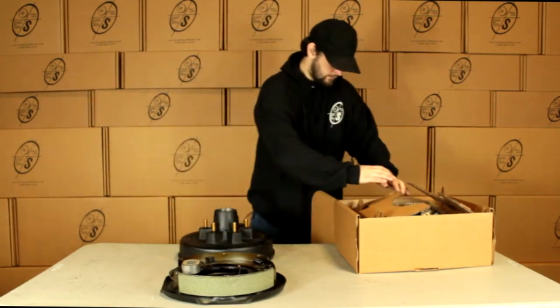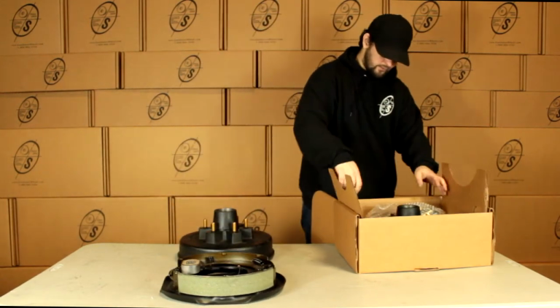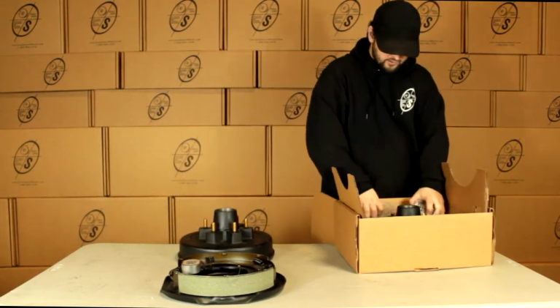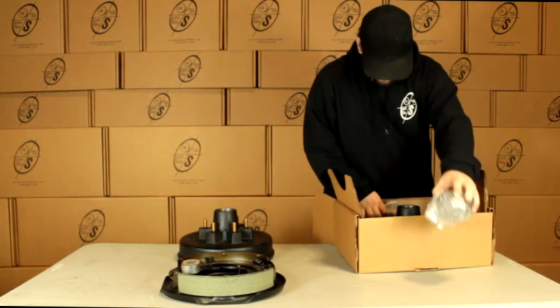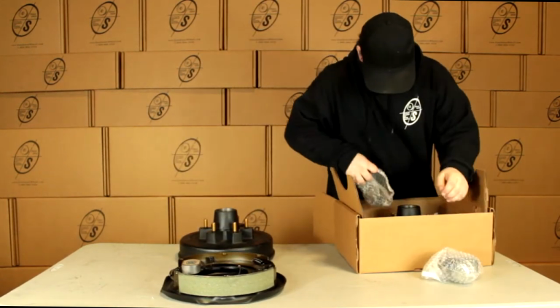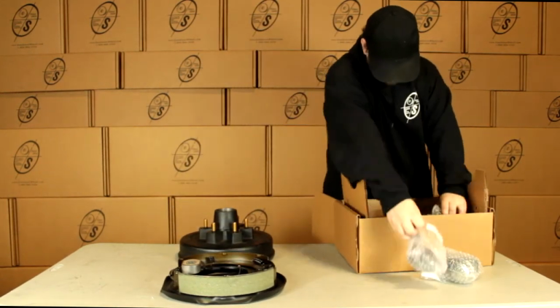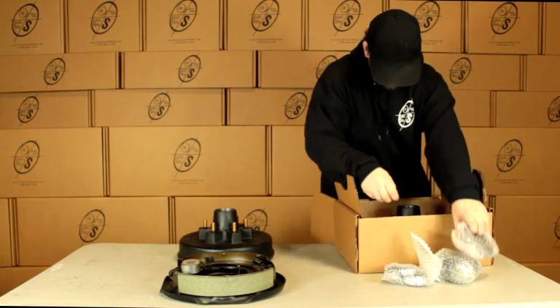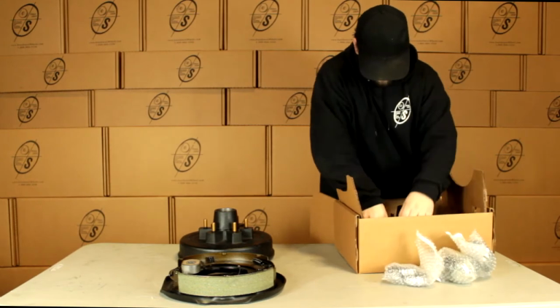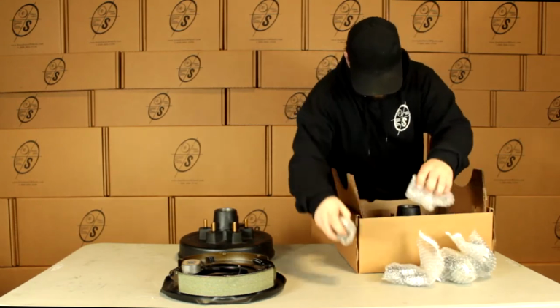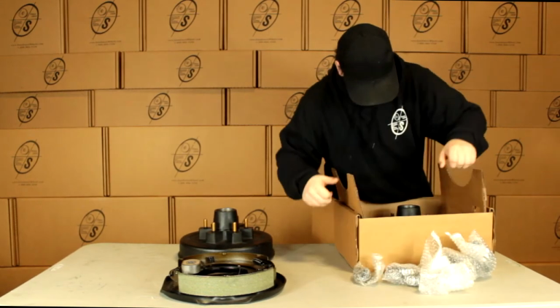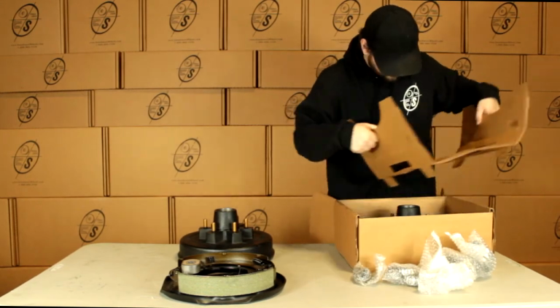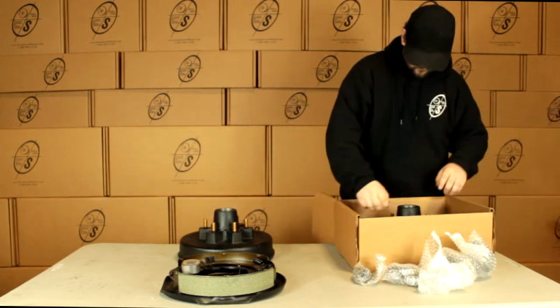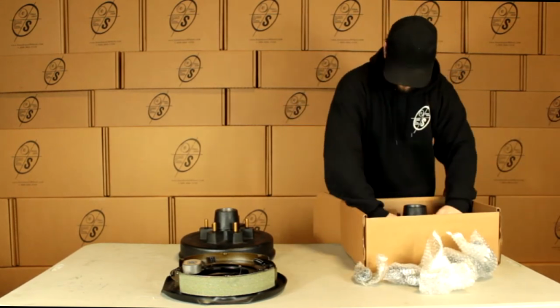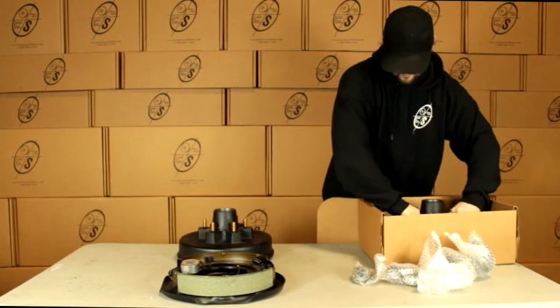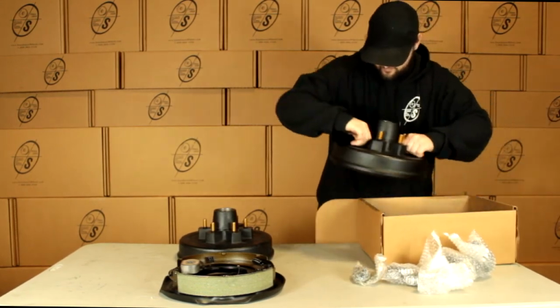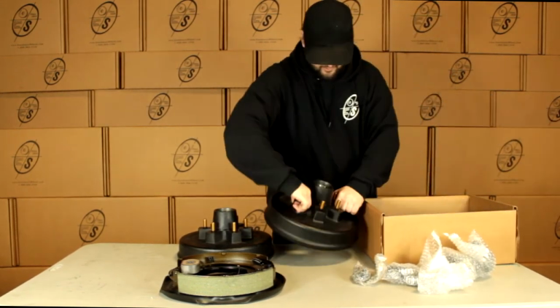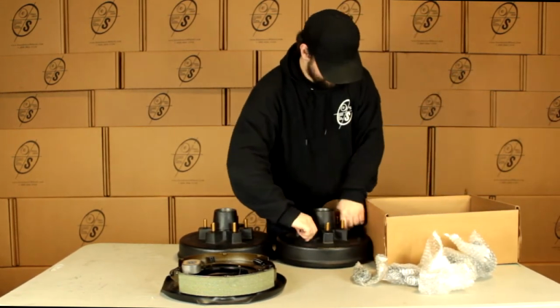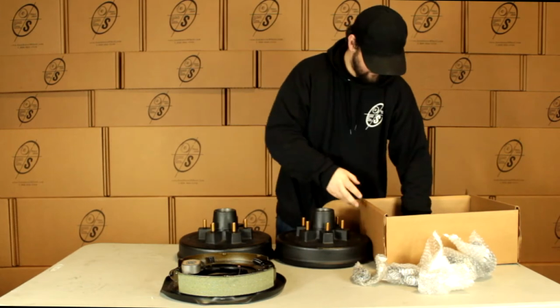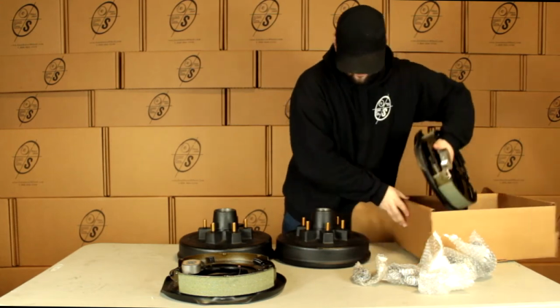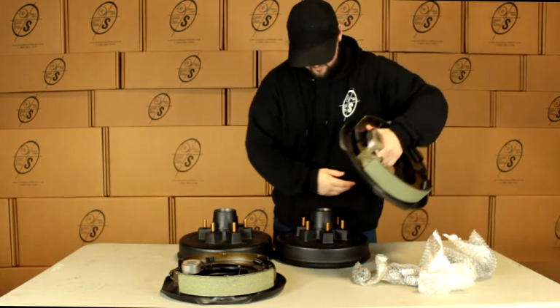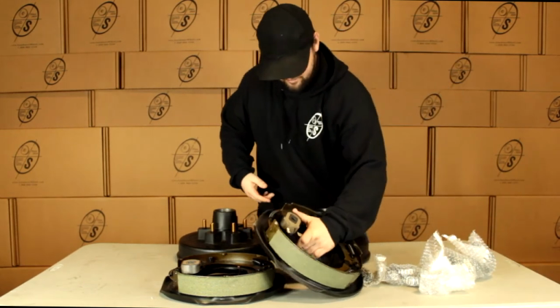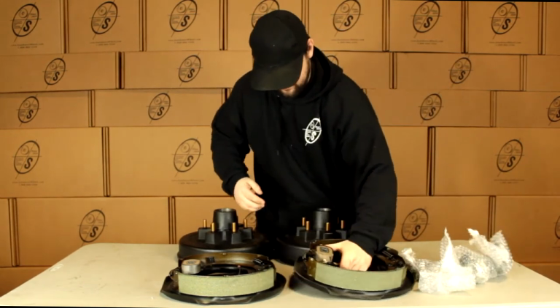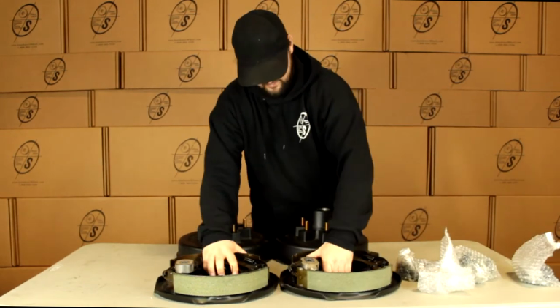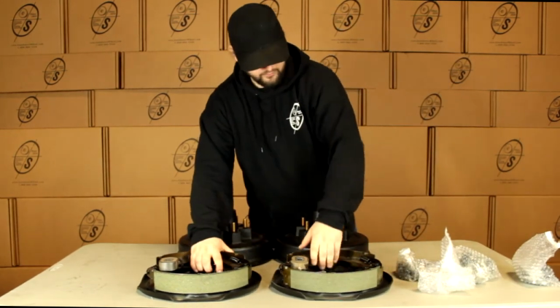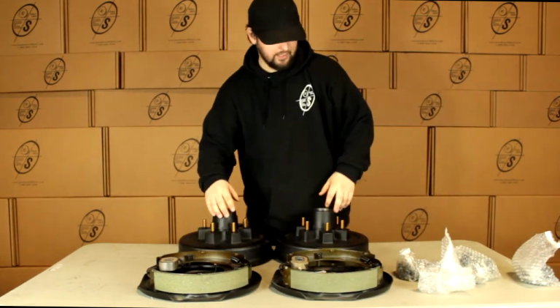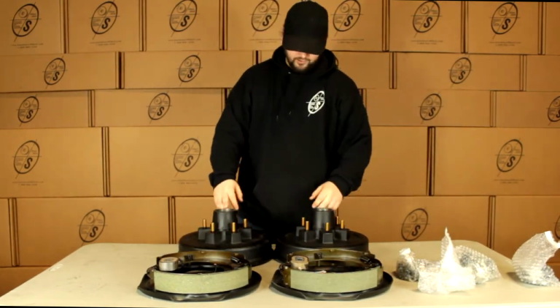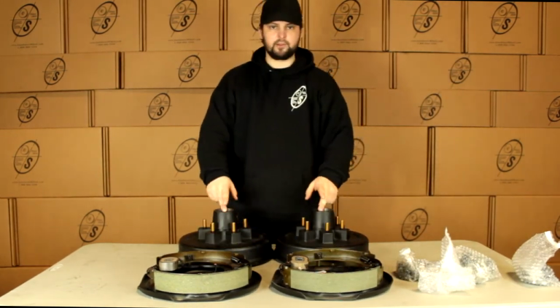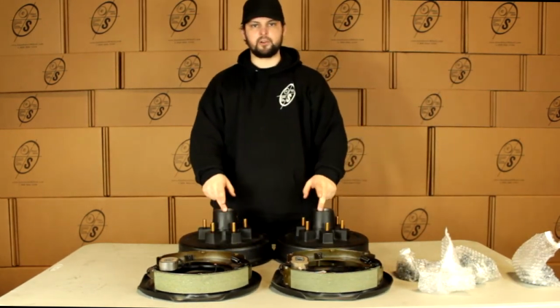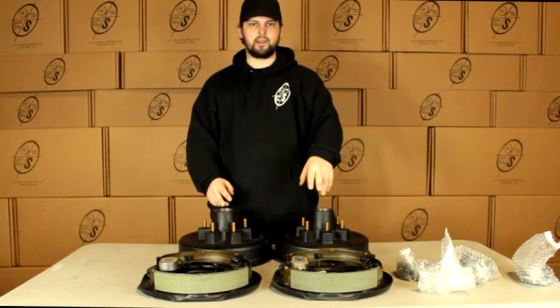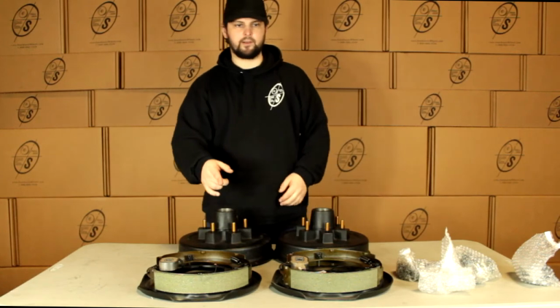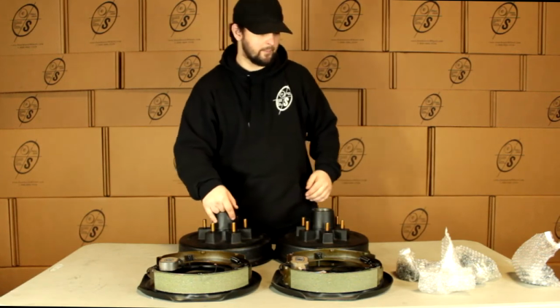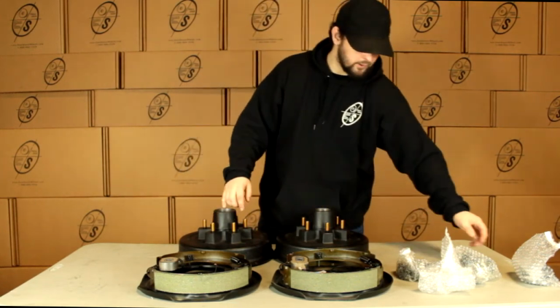We've got our small parts, our other hub and drum, and other backing plate. So with this kit we're going to get two hub and drums, a left hand and a right hand backing plate.